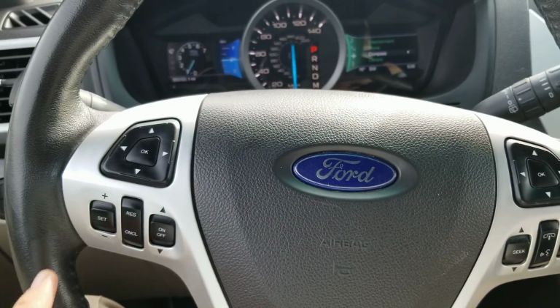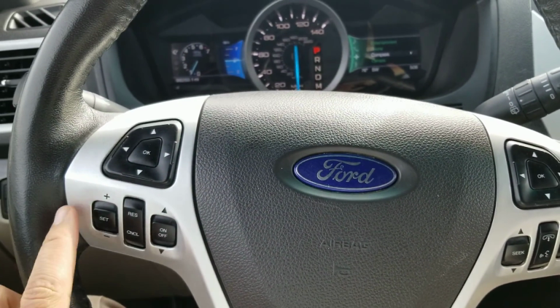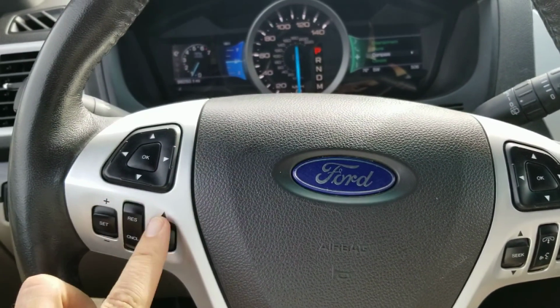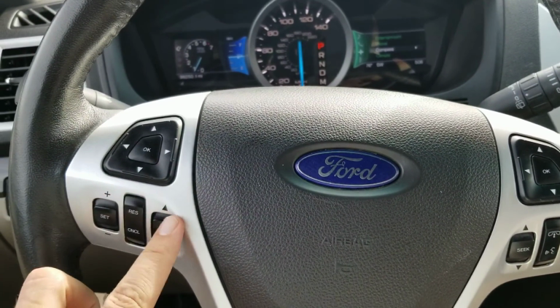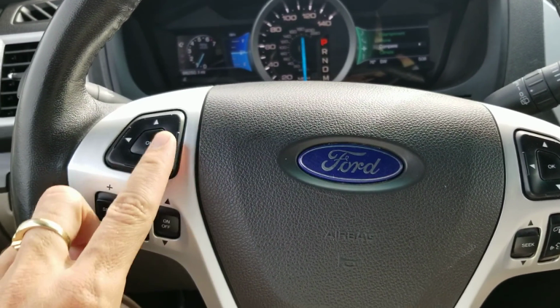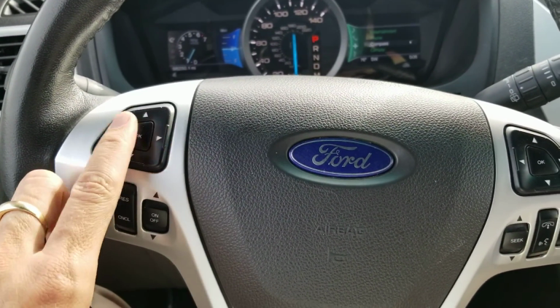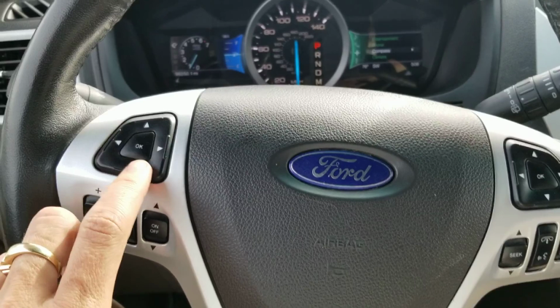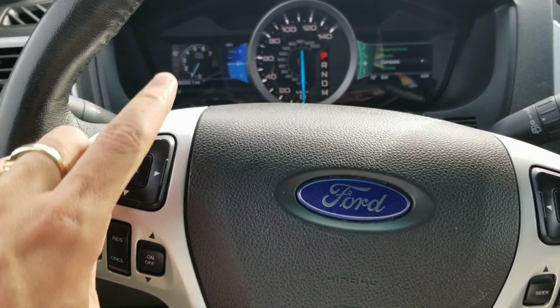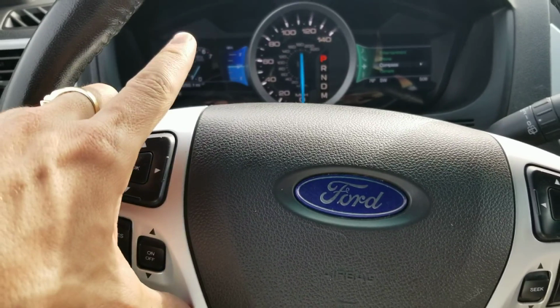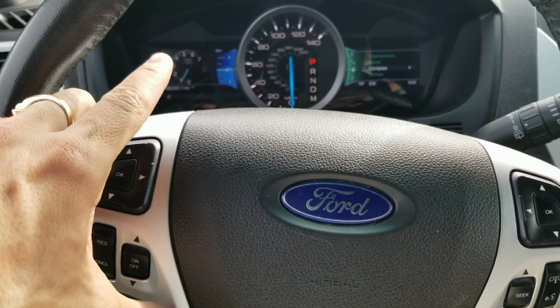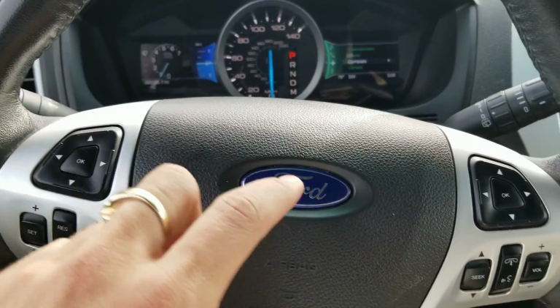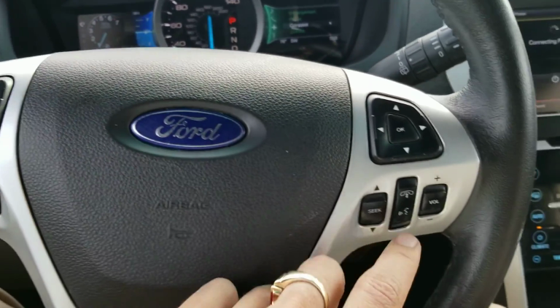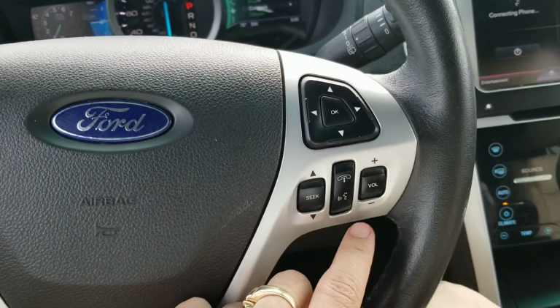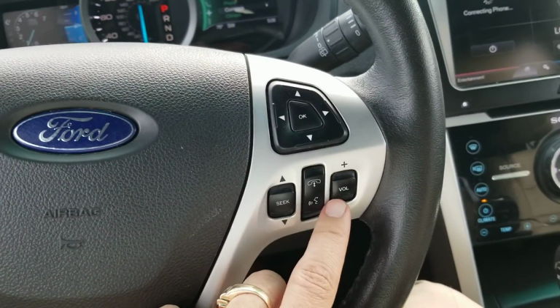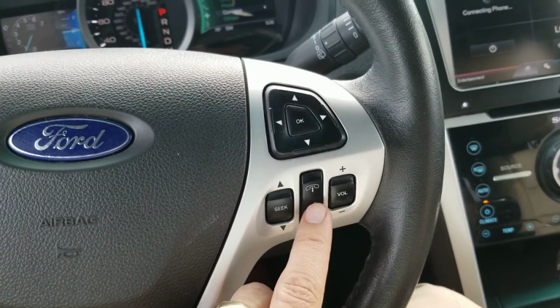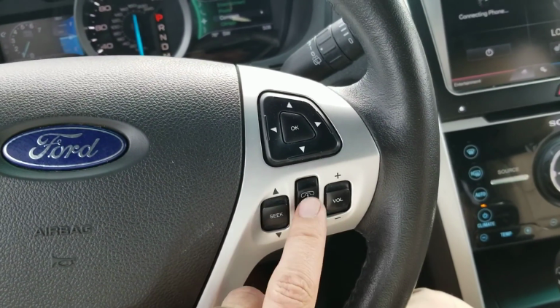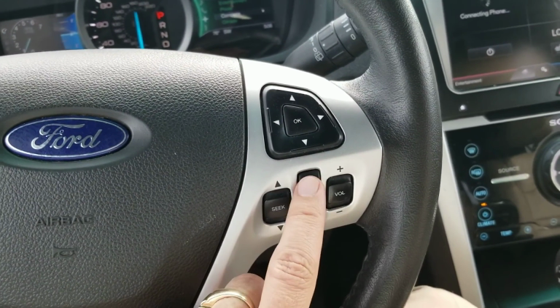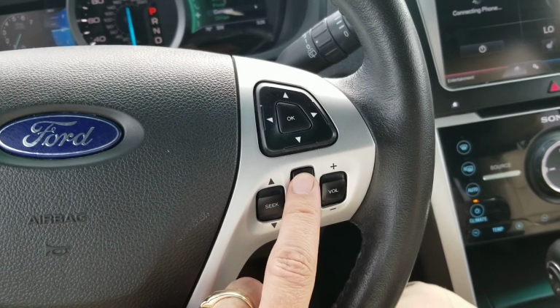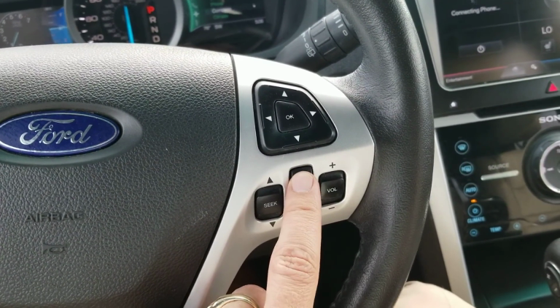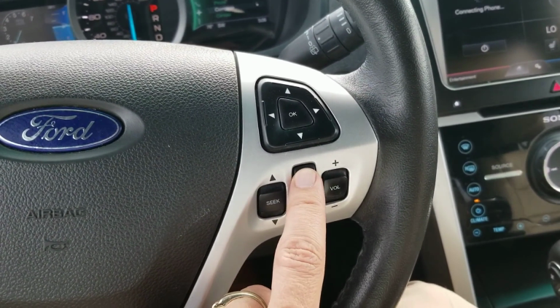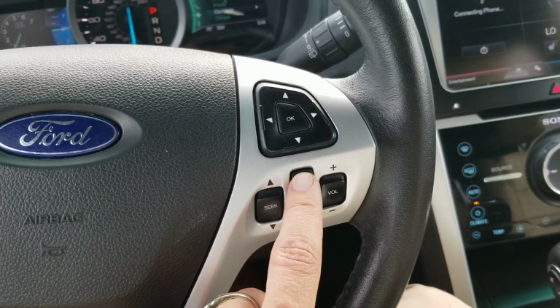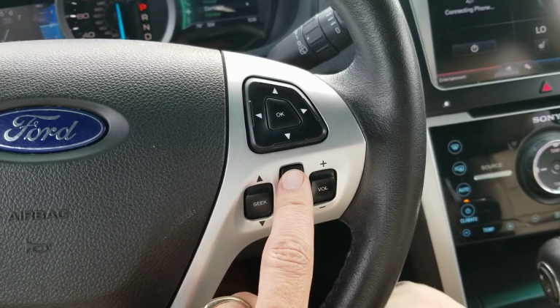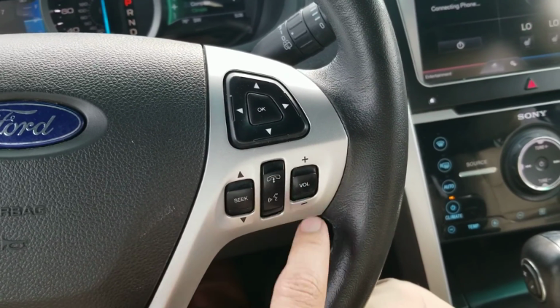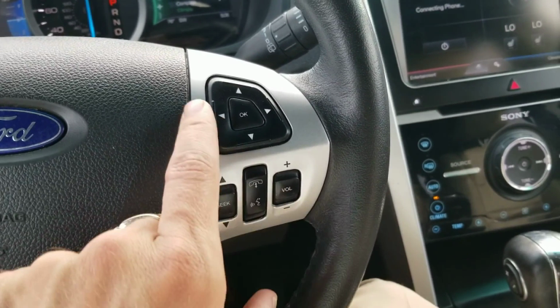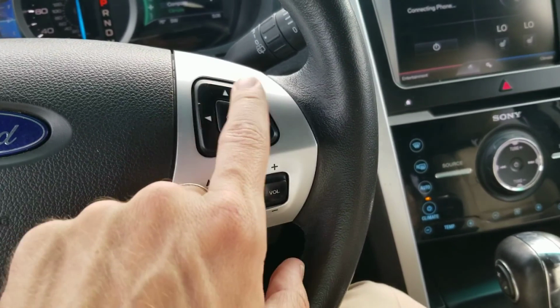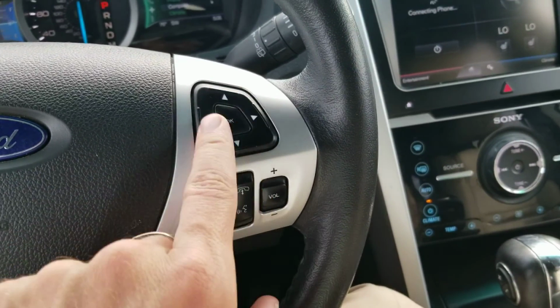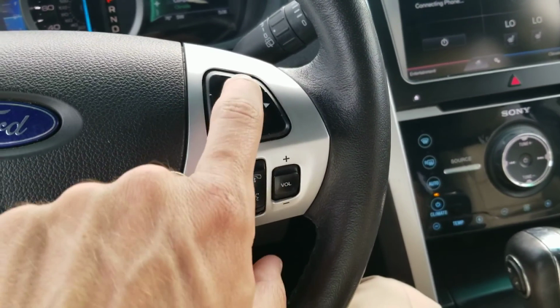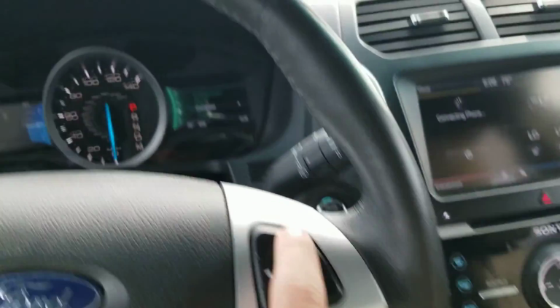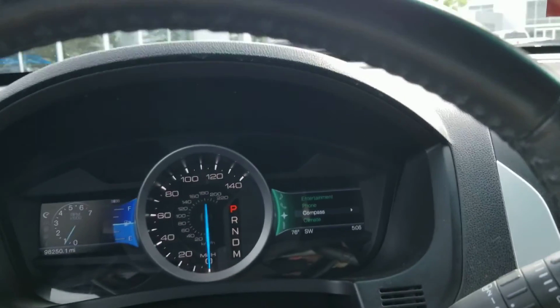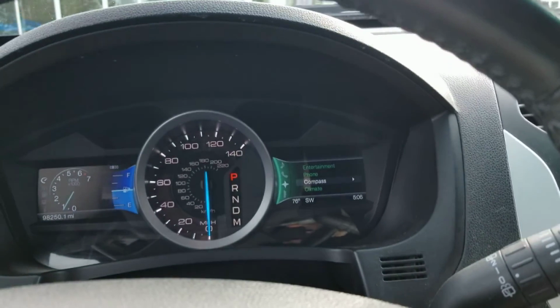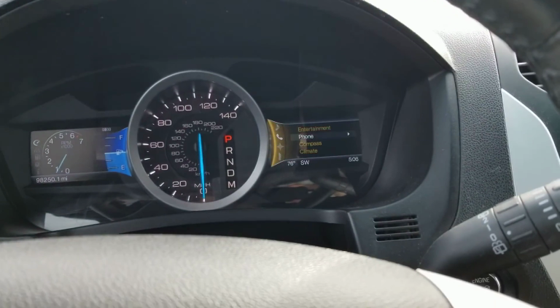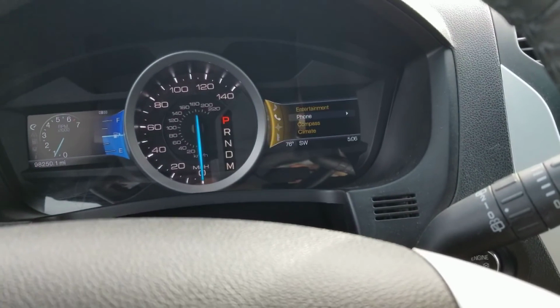Left to right I've got cruise control here. I've got my mouse for my information display there. I've got voice commands, Bluetooth phone controls, and another mouse here on the right-hand side.